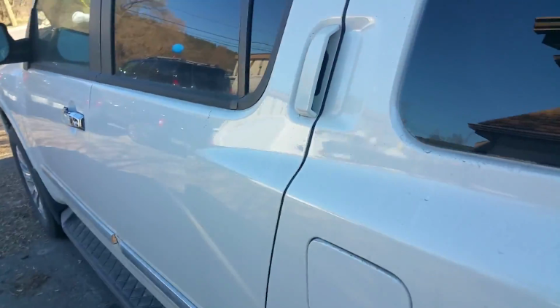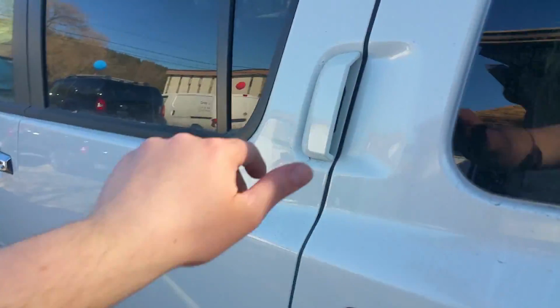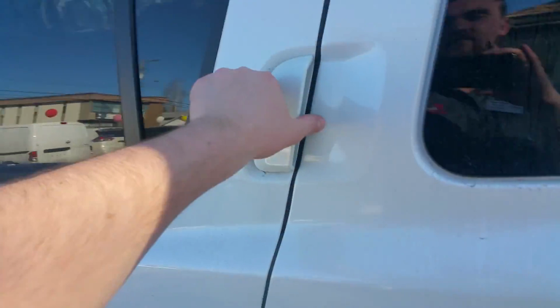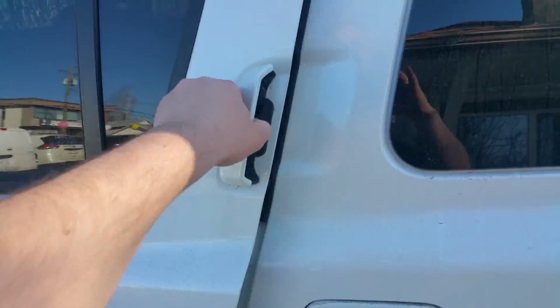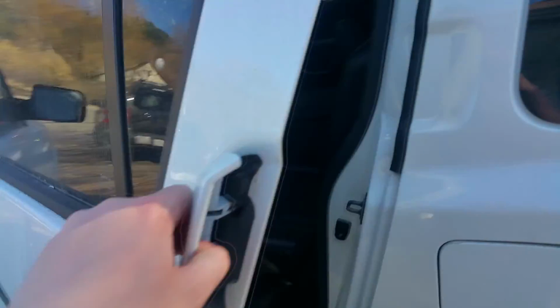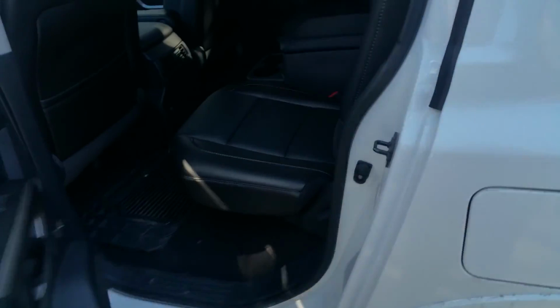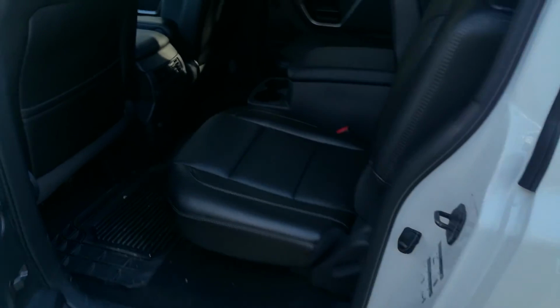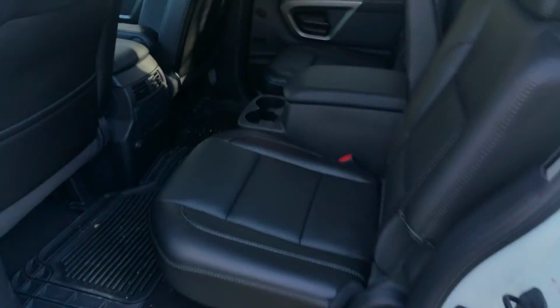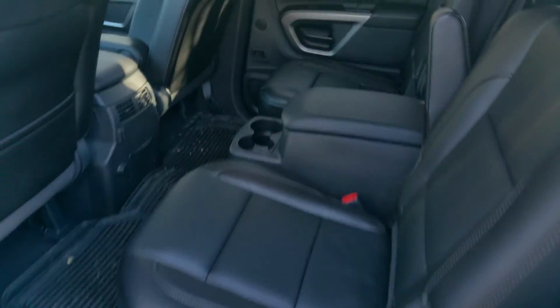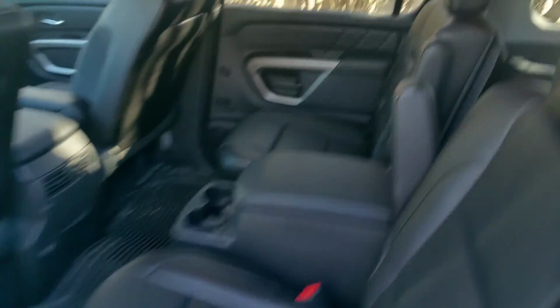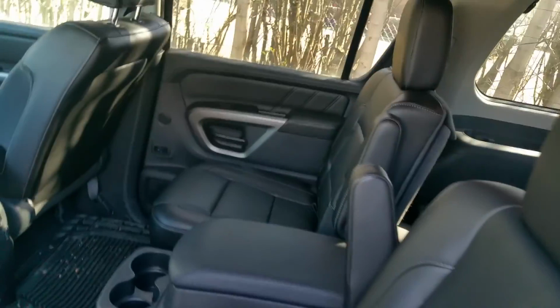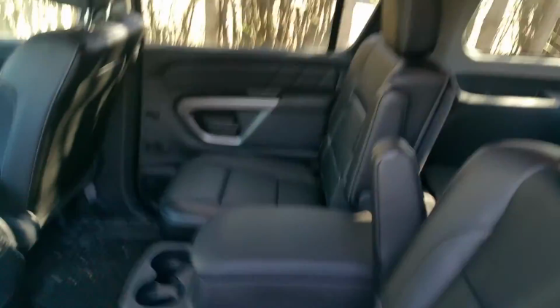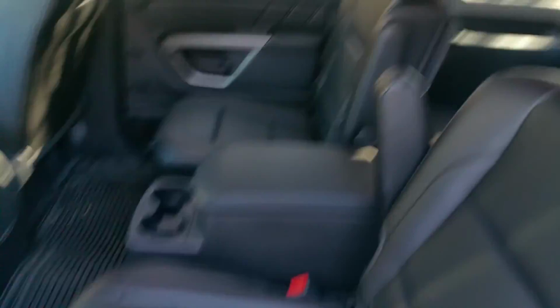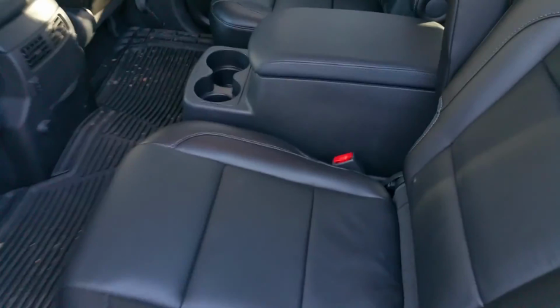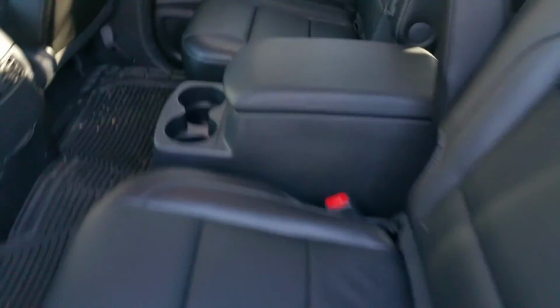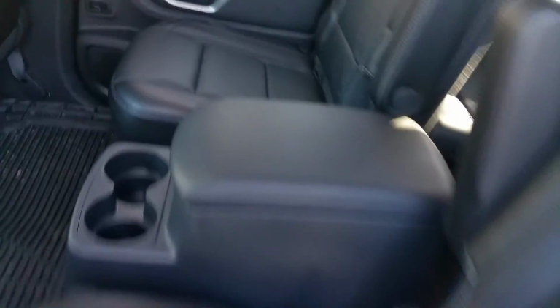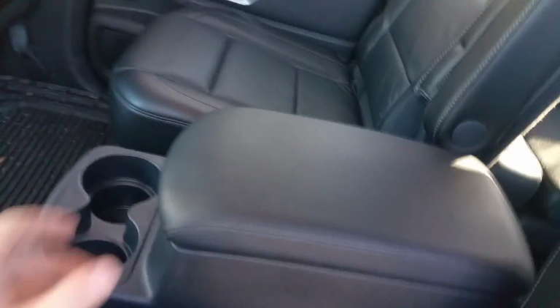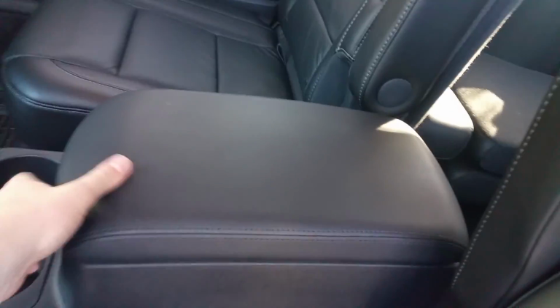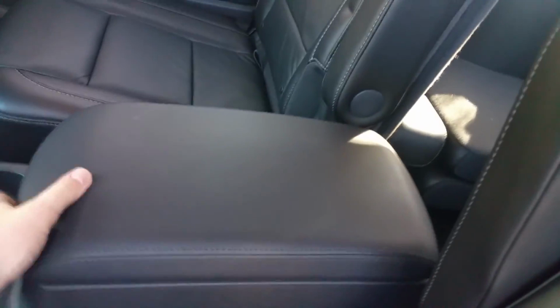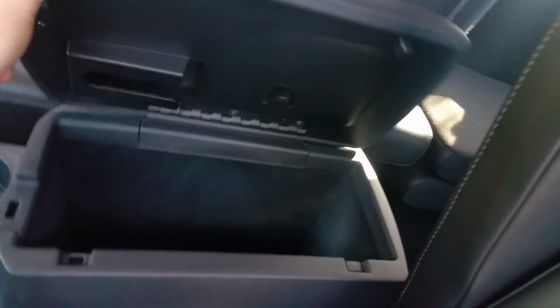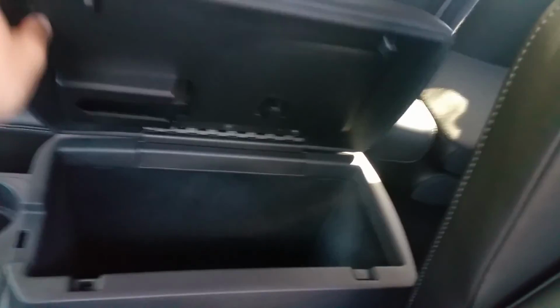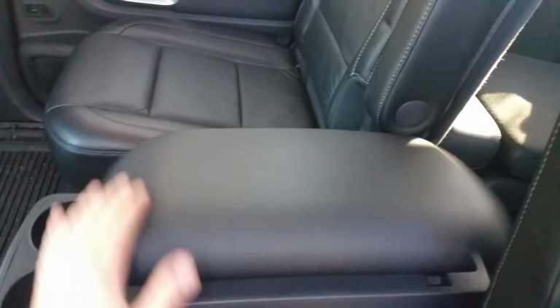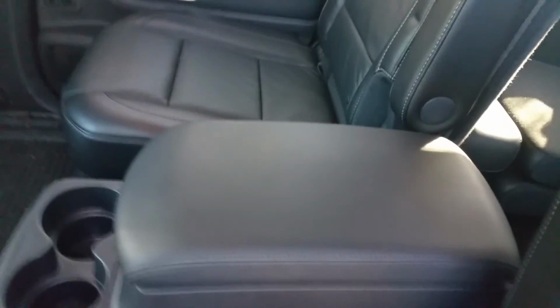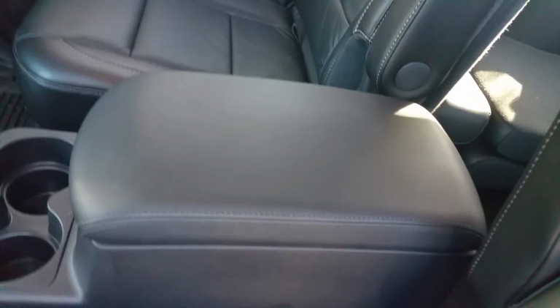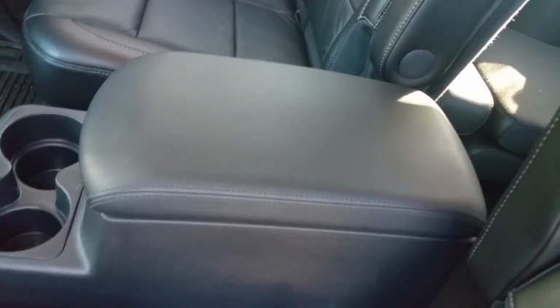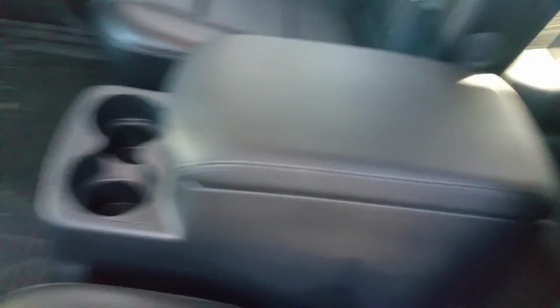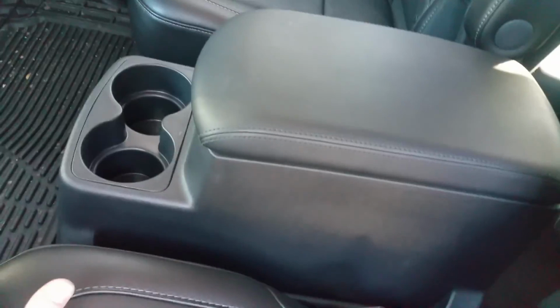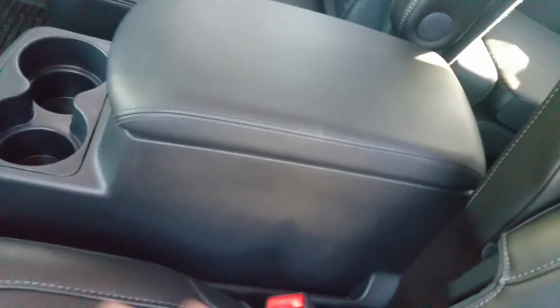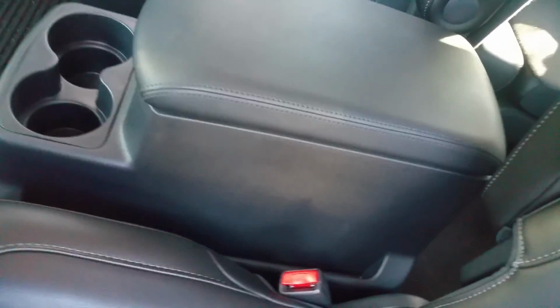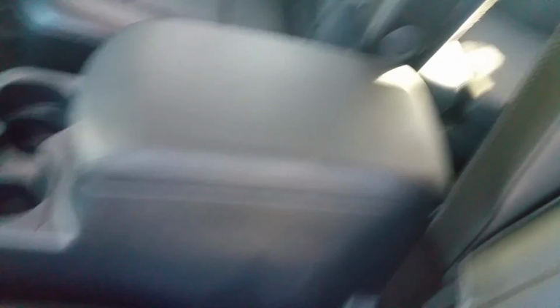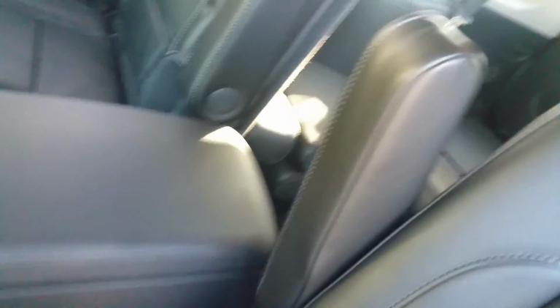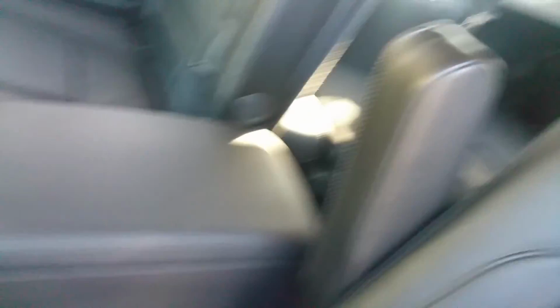Up front here, this is the seven-seater, so we do have two captain's chairs on the outside. Center console with tons and tons of storage, and it is removable. There is a handle, you can remove it so you can walk through.